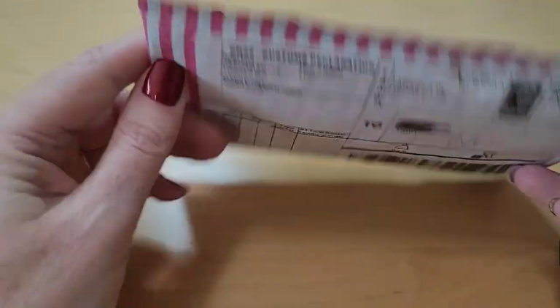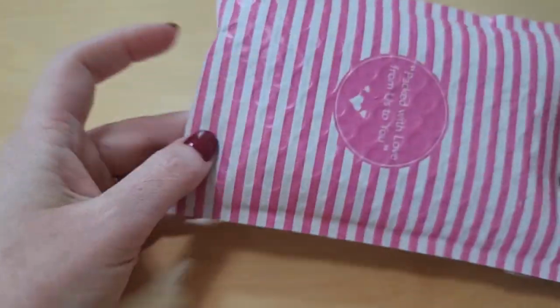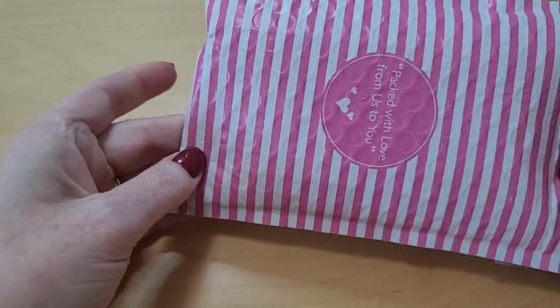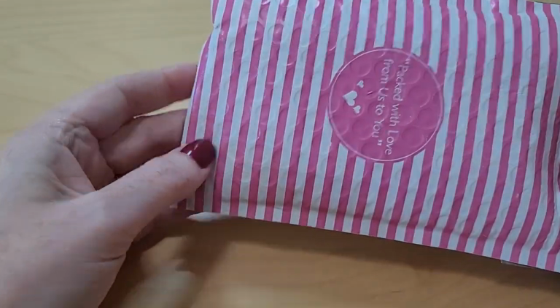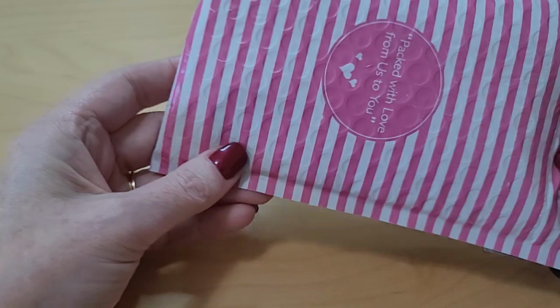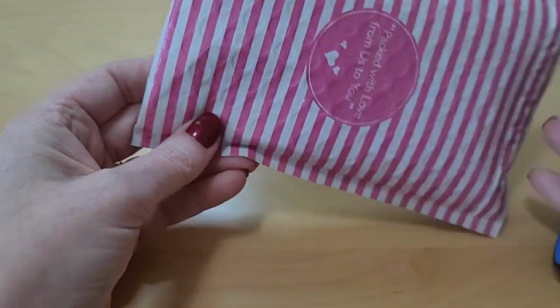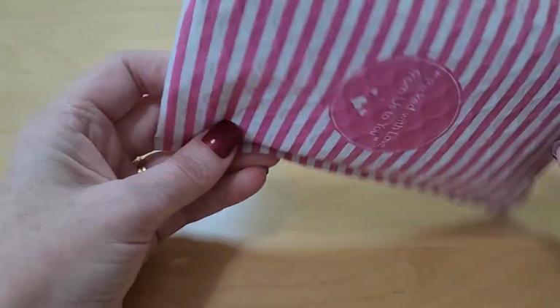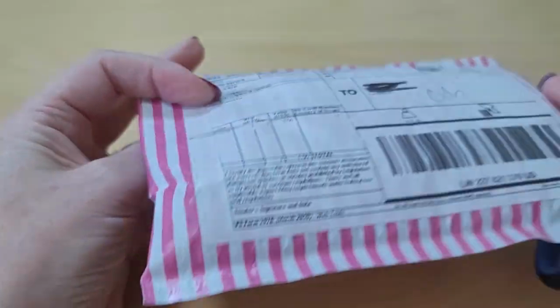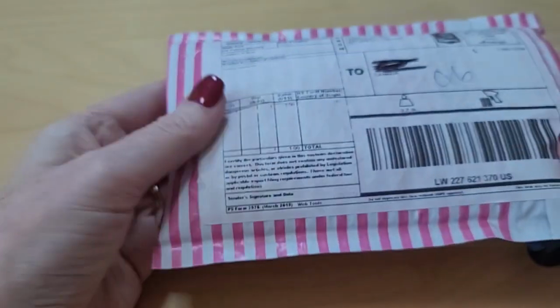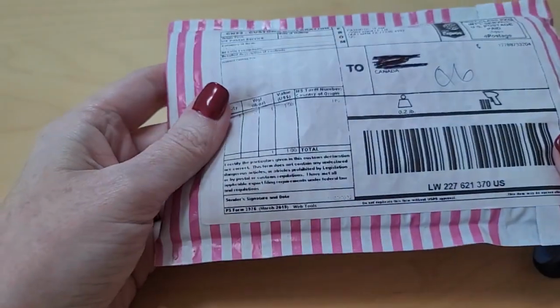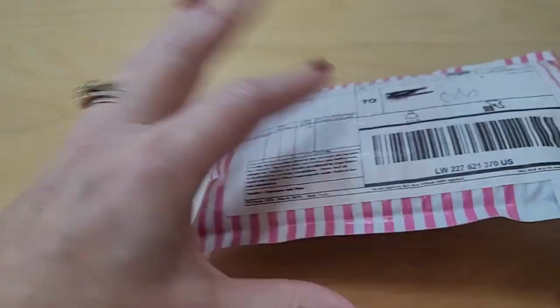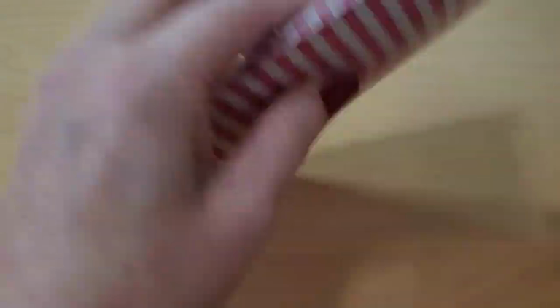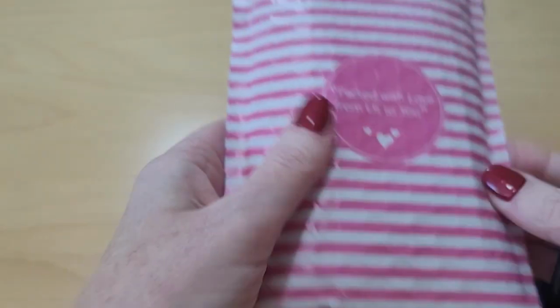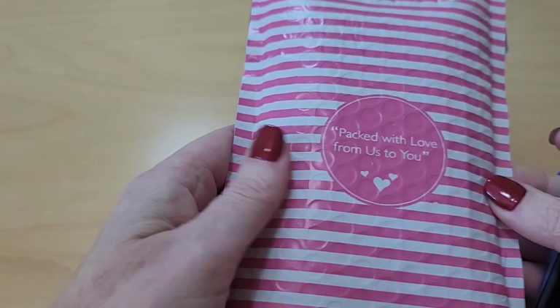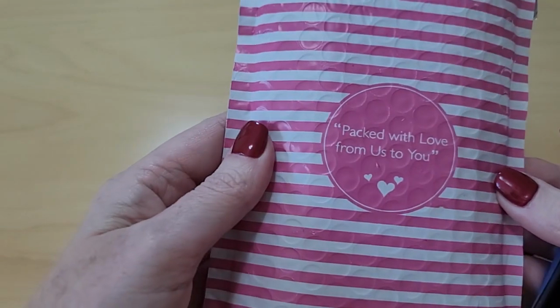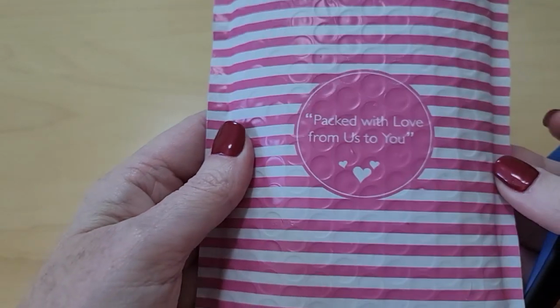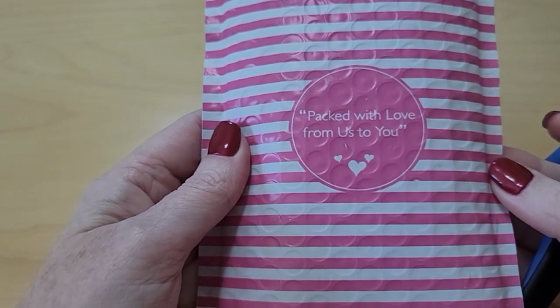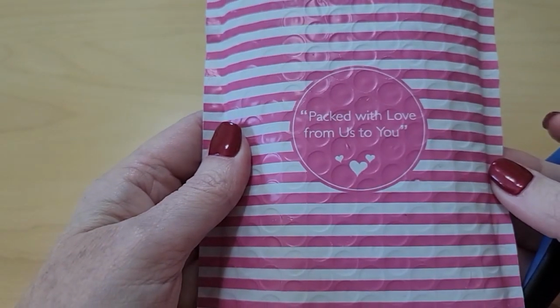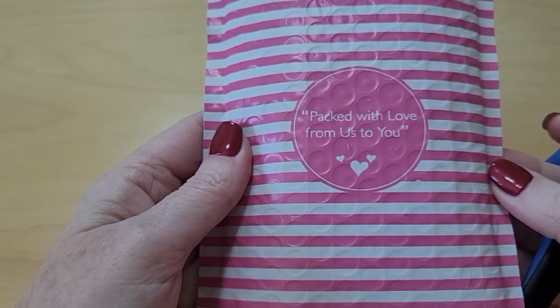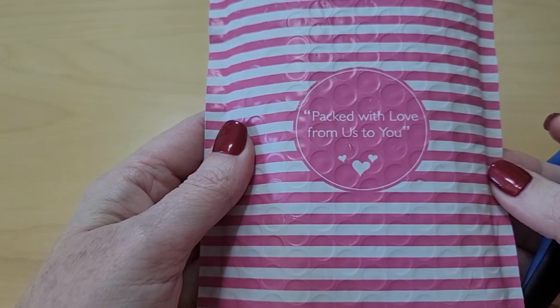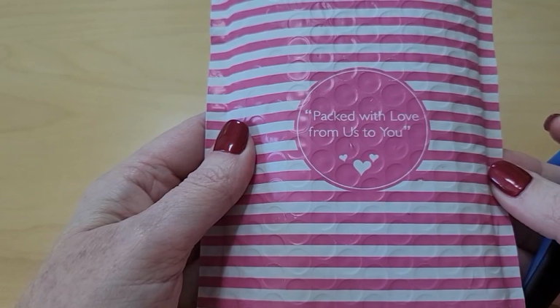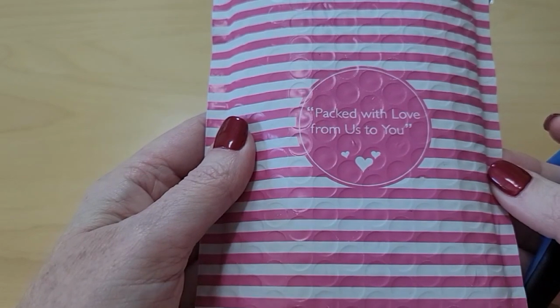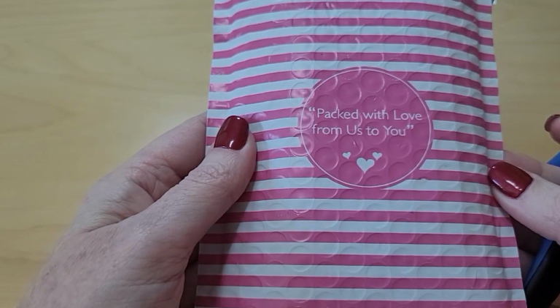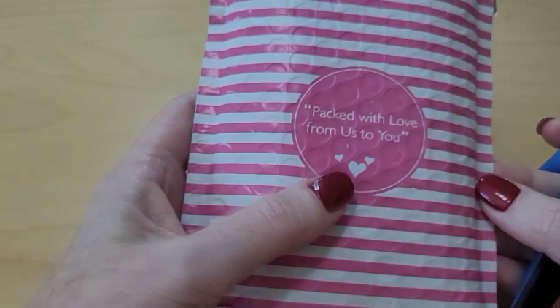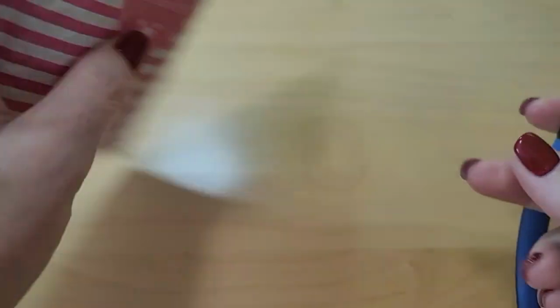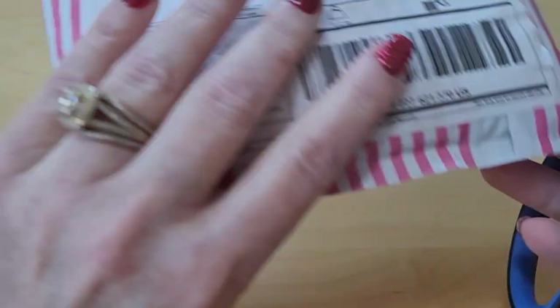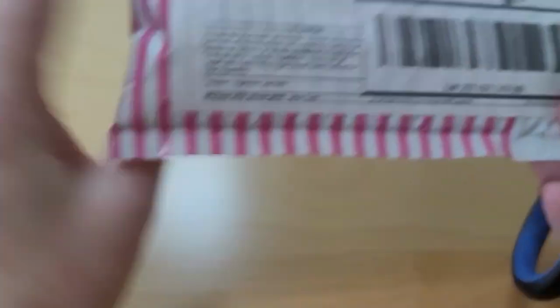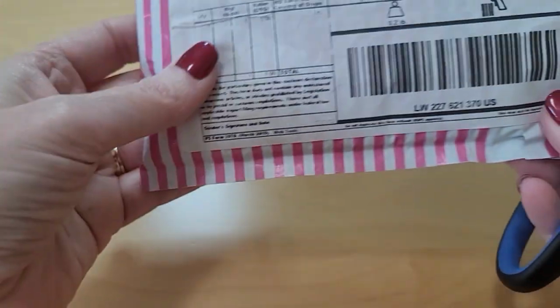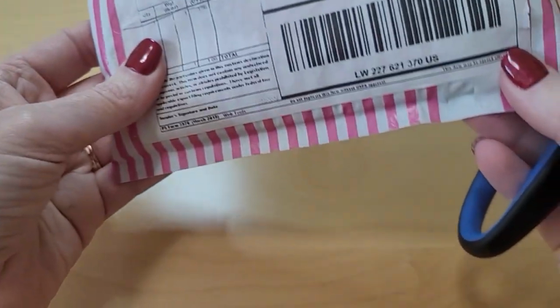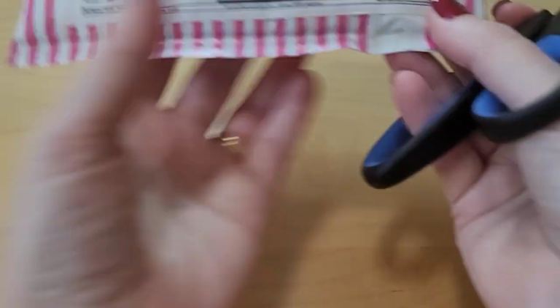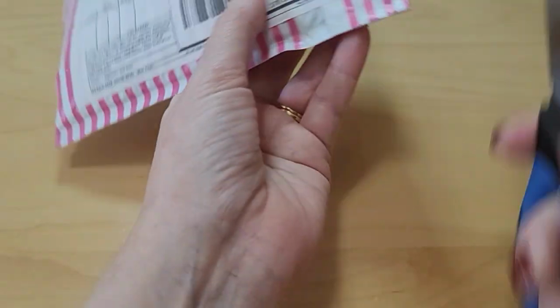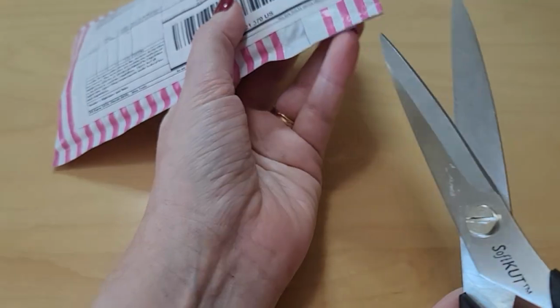Isn't that a cute packet? It even came nicely — so cute, it says 'packaged with love from us to you.' That's so sweet. Okay, so how do I get into this?